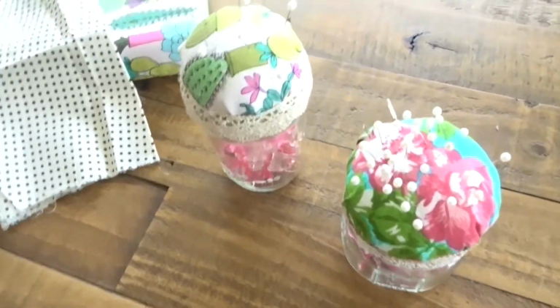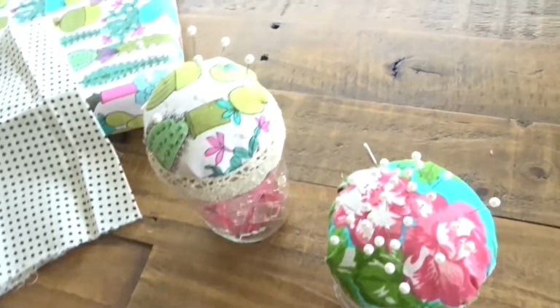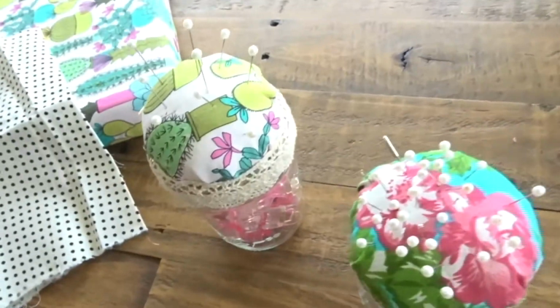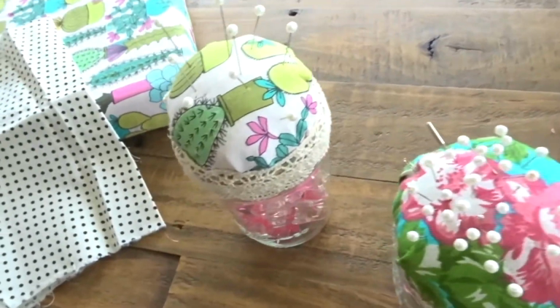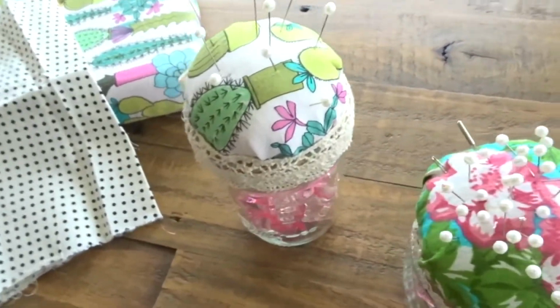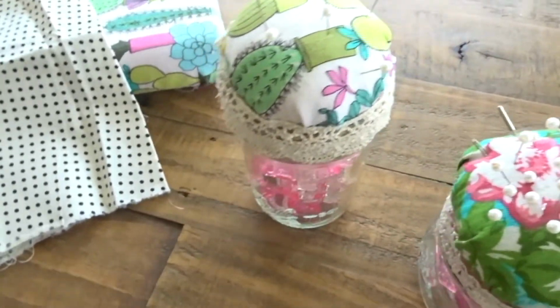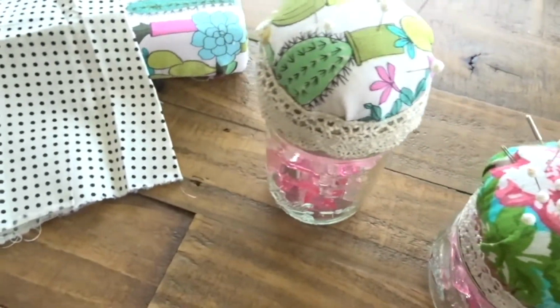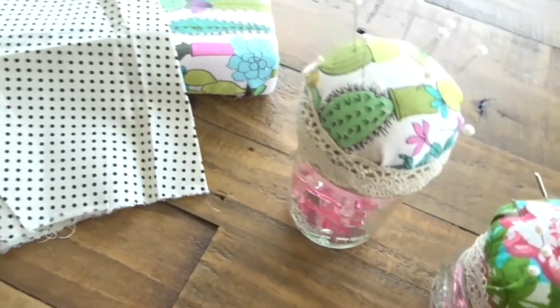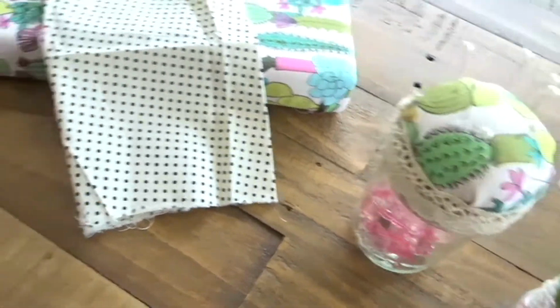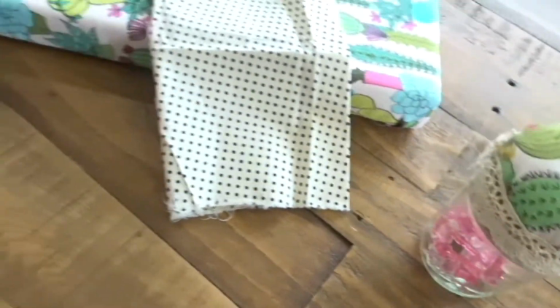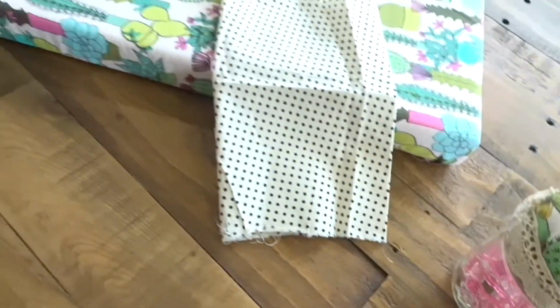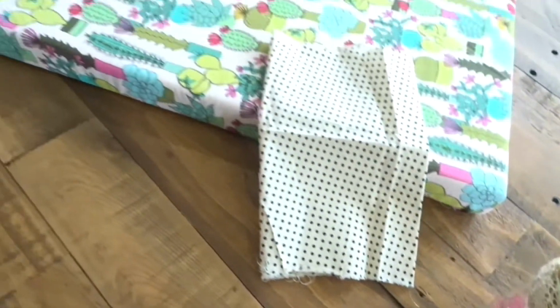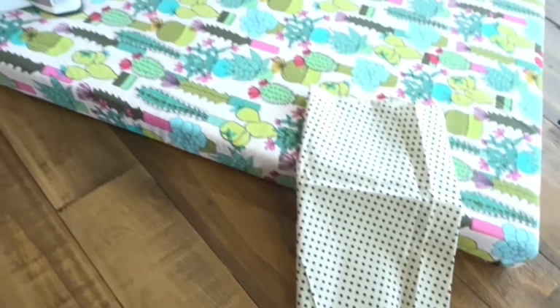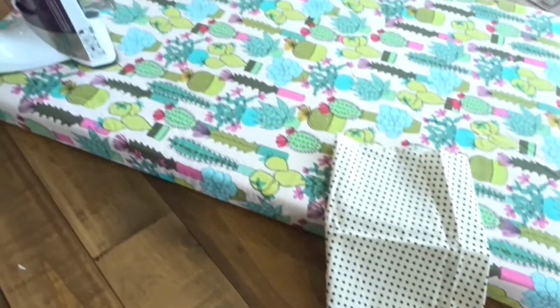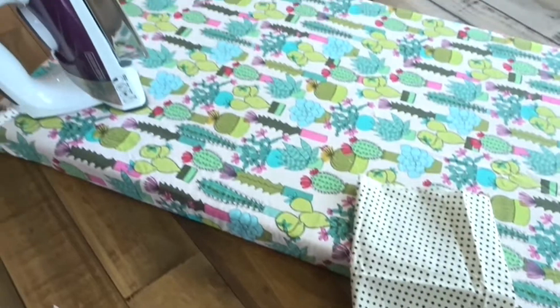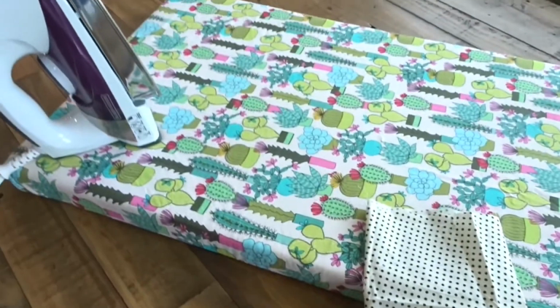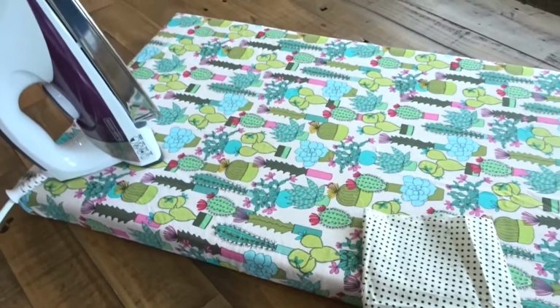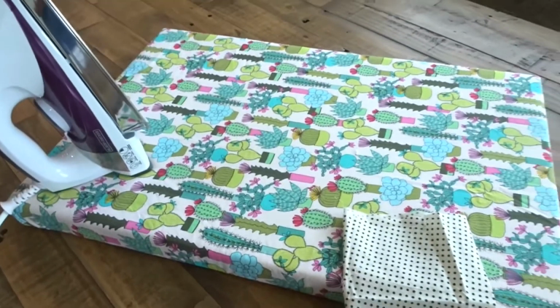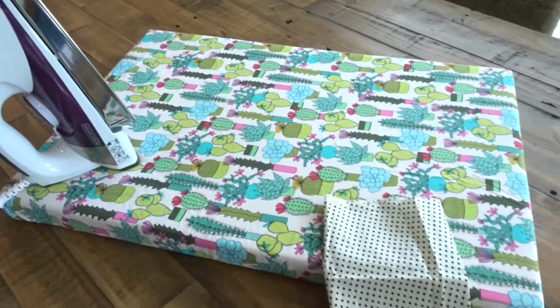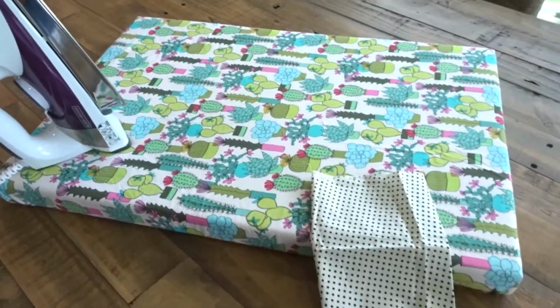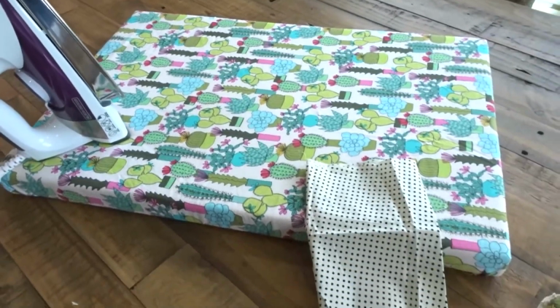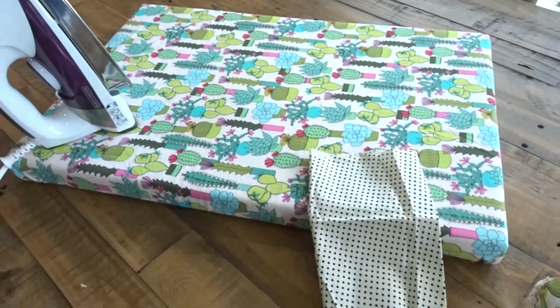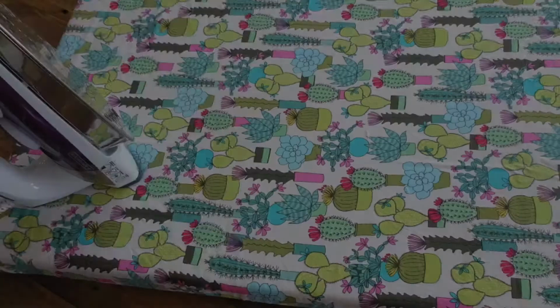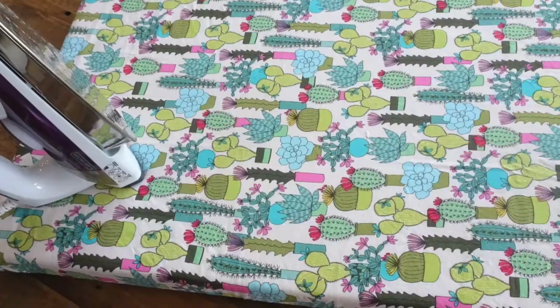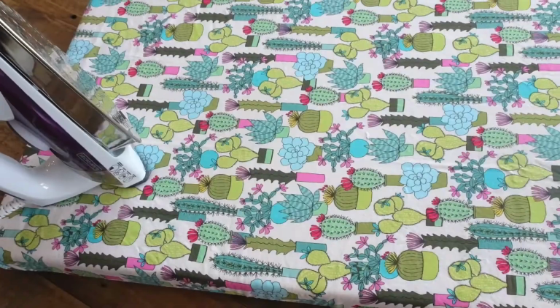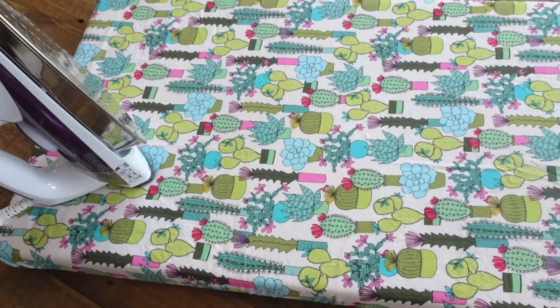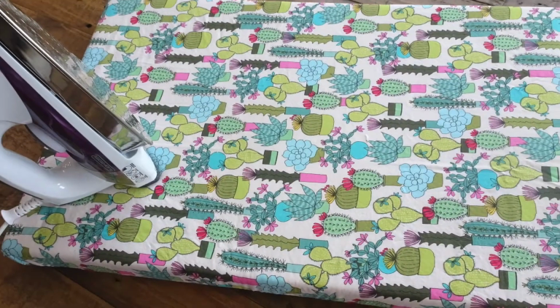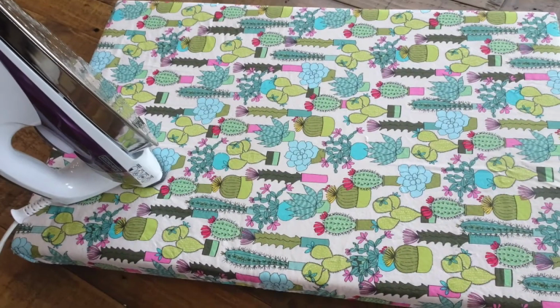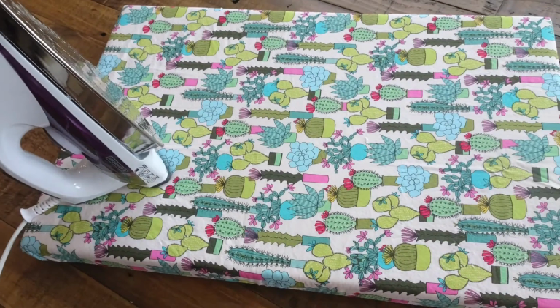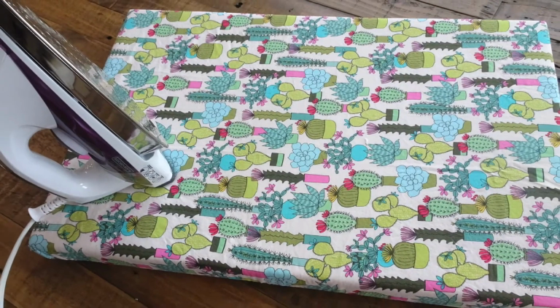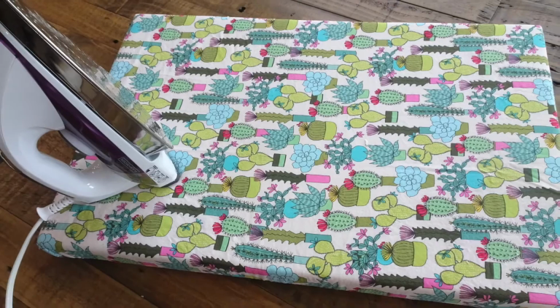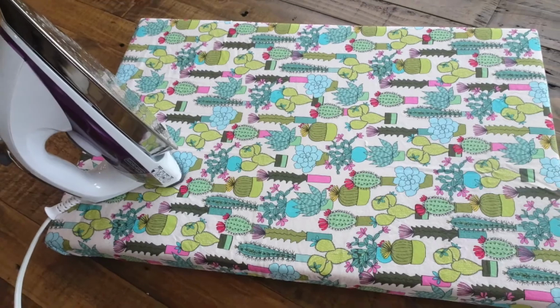Hello everybody and welcome back to my channel. Today I want to show you how to make a couple of sewing essentials using your scrap fabric. I'm going to get things started with showing you how to make your own ironing board.